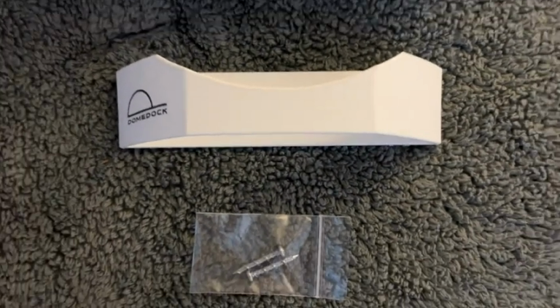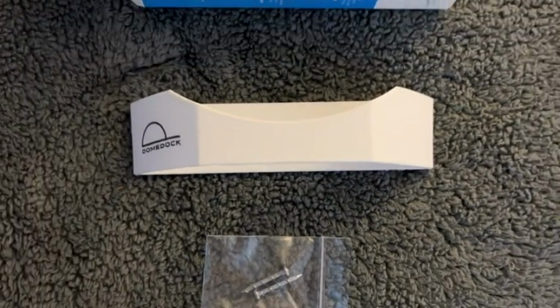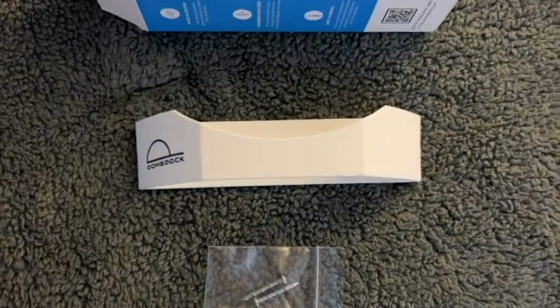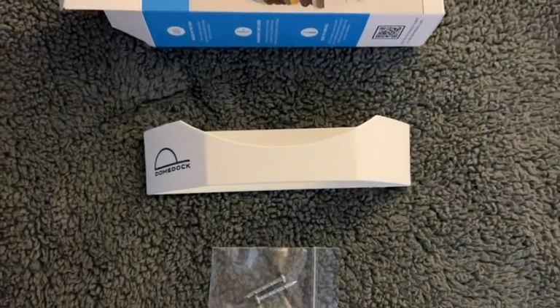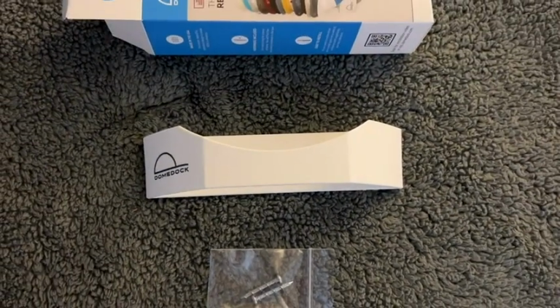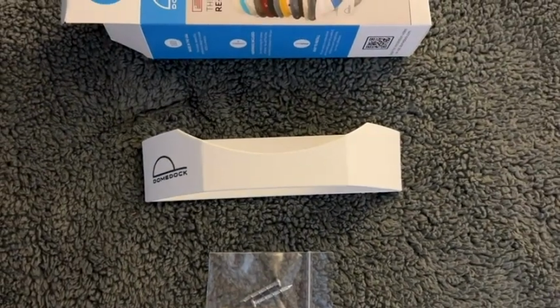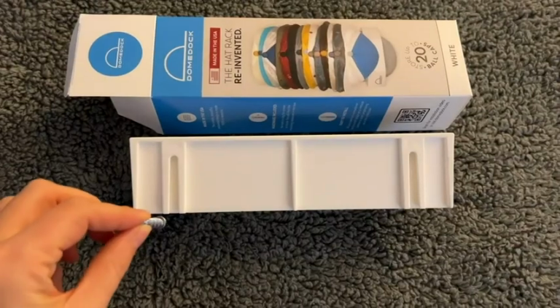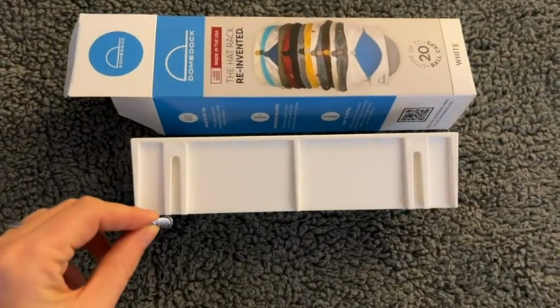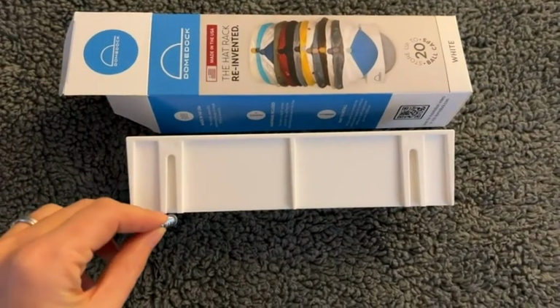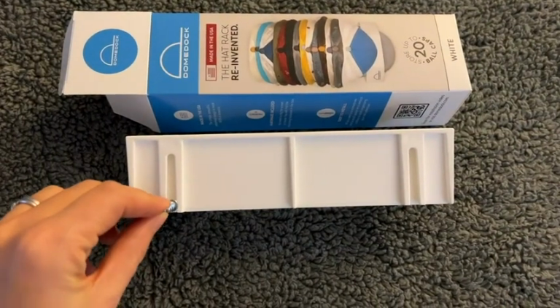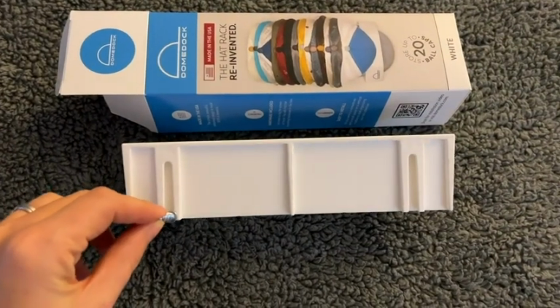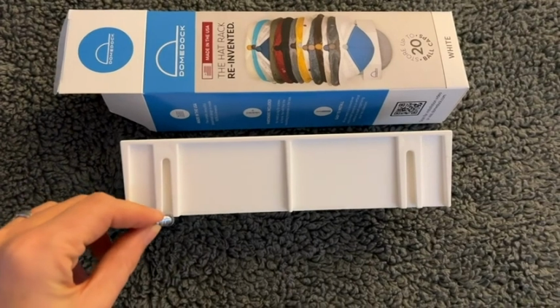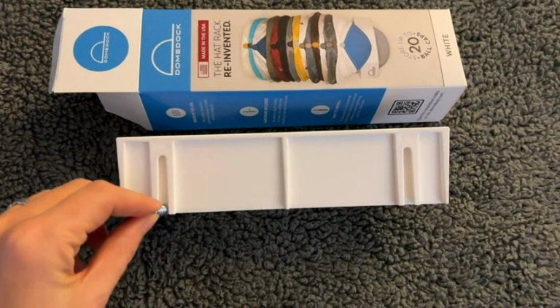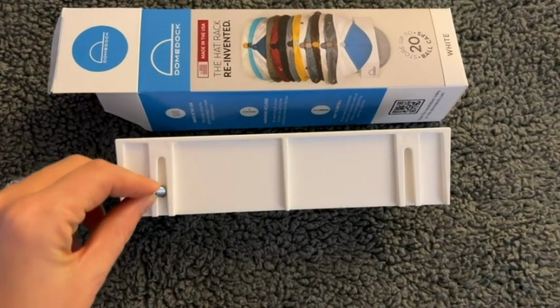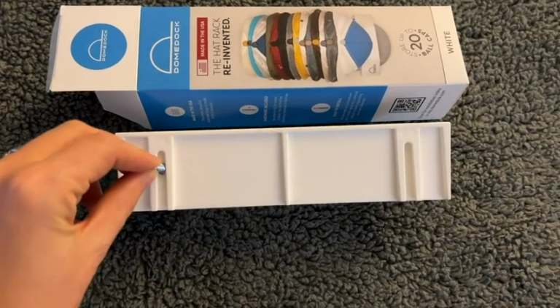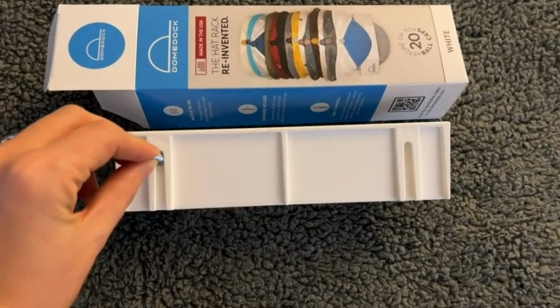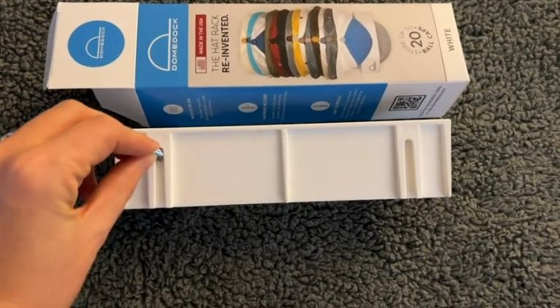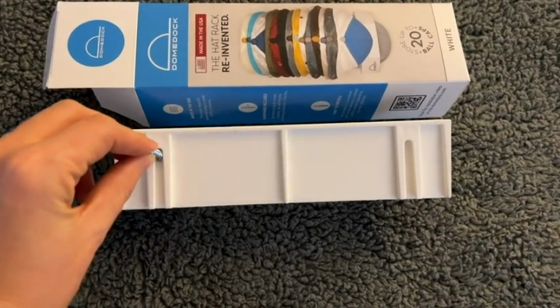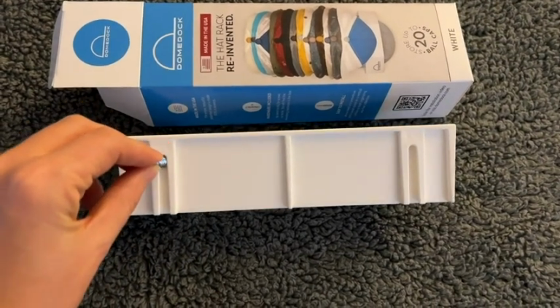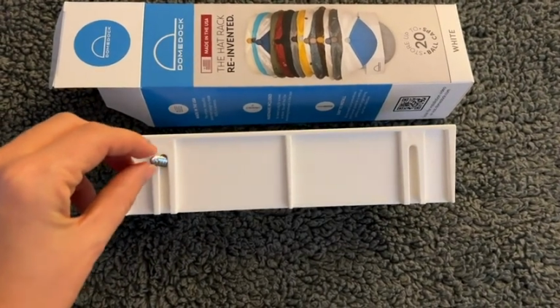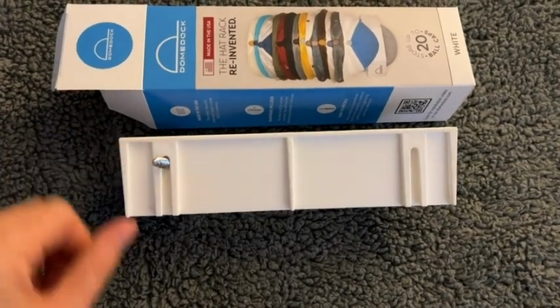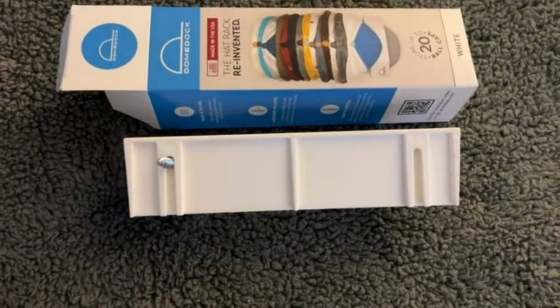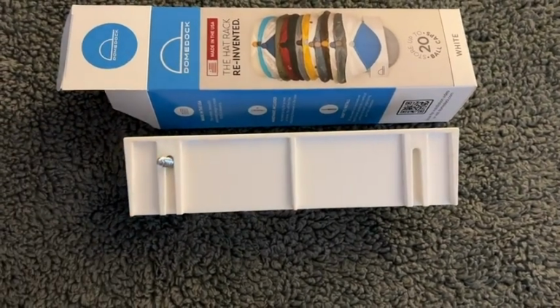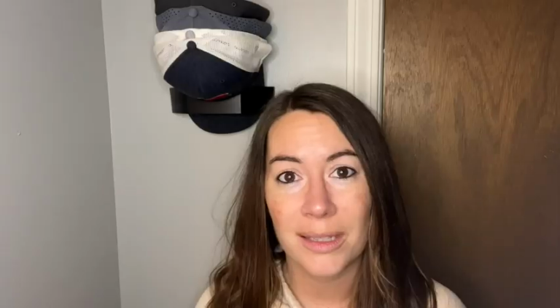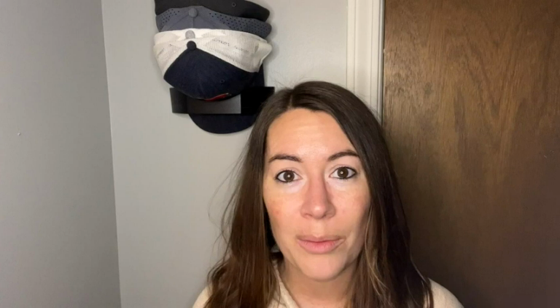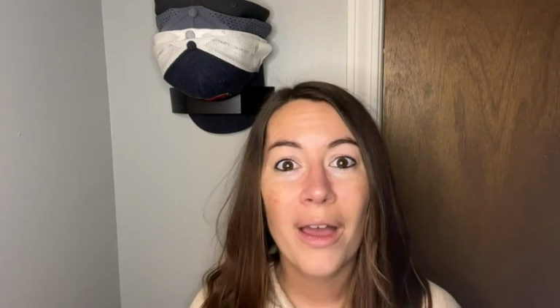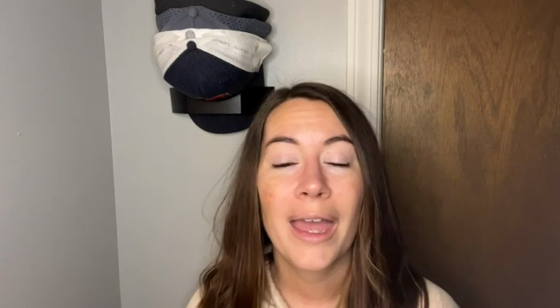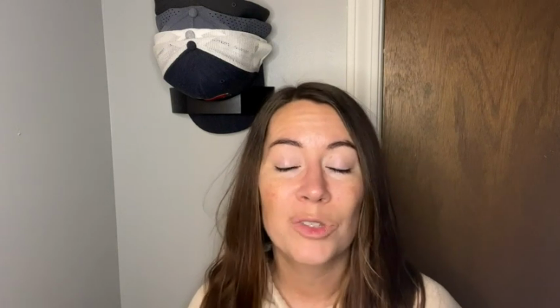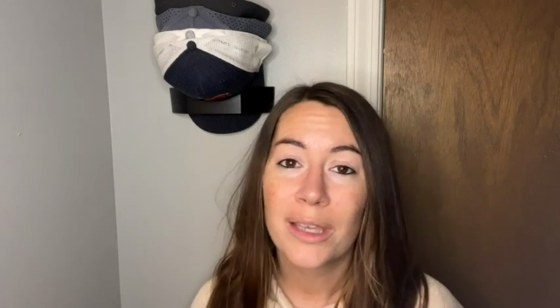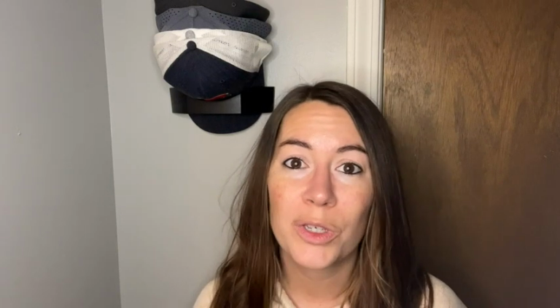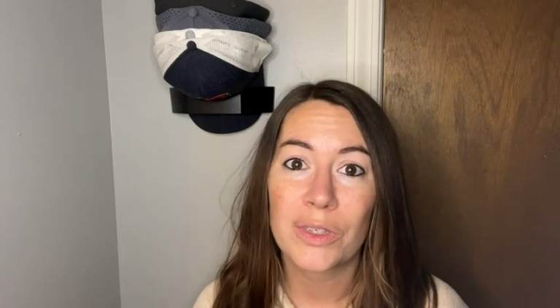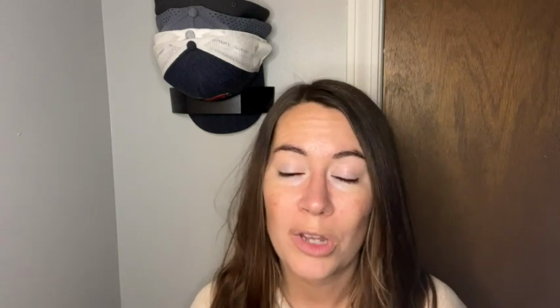As he comes in and takes off his hat, instead of setting it on top of the dresser, he can hang it right here. I am so excited to have these hats cleaned up now and I'm so excited to be using this dome dock.